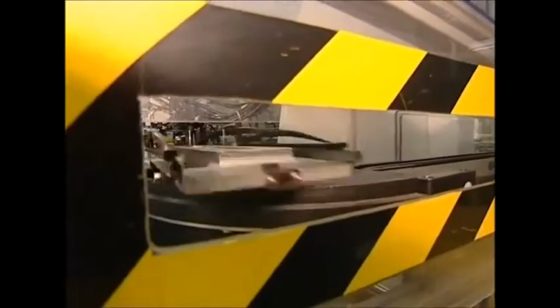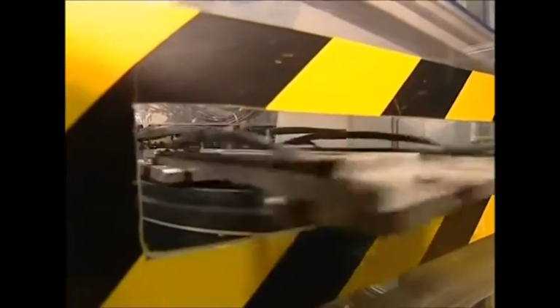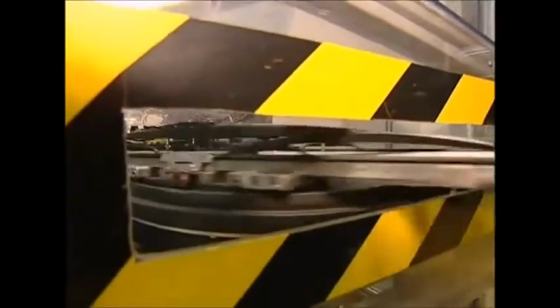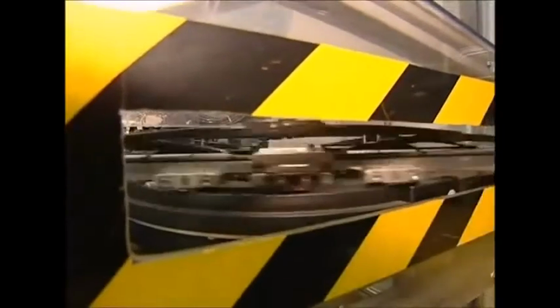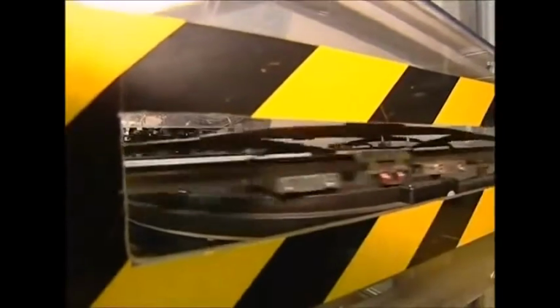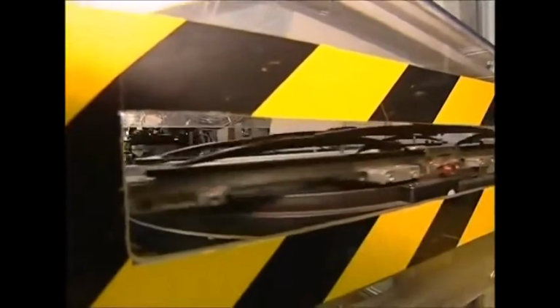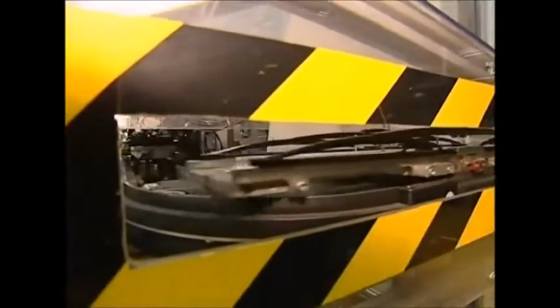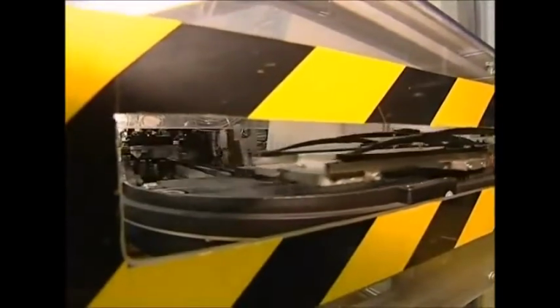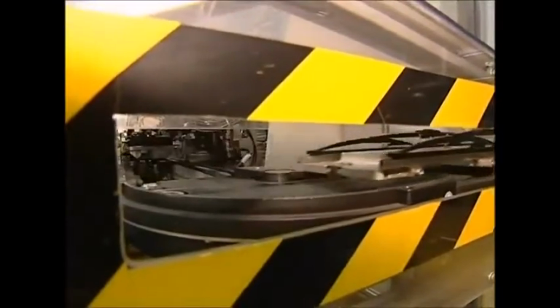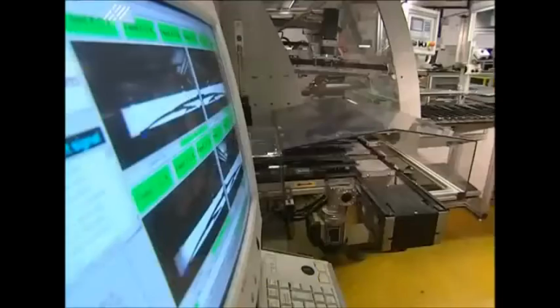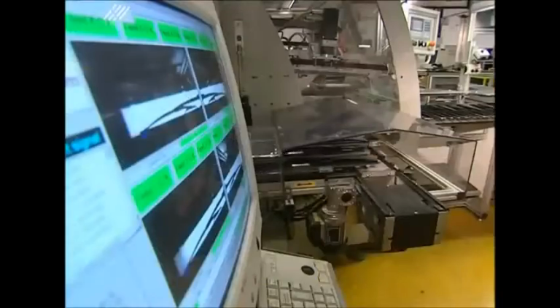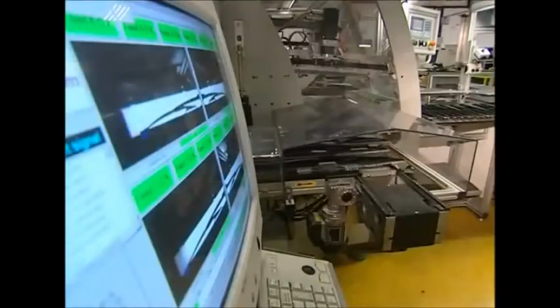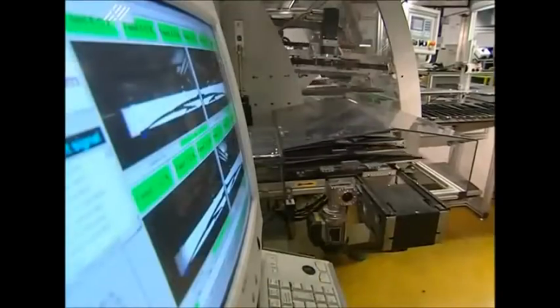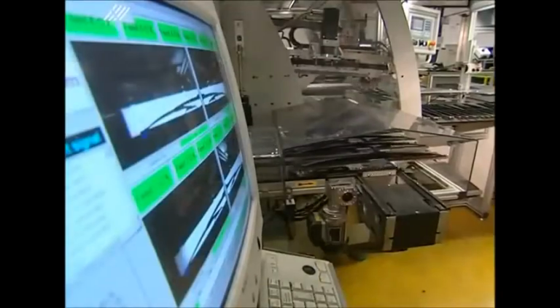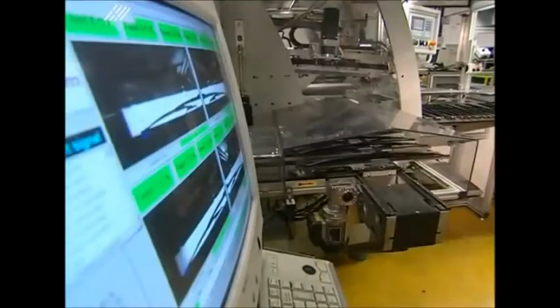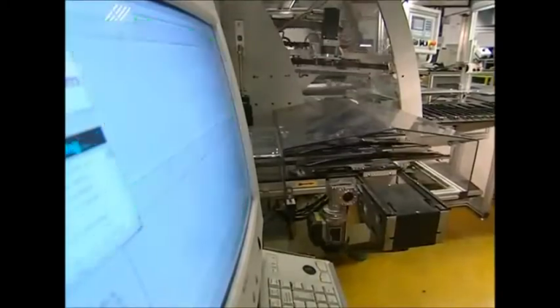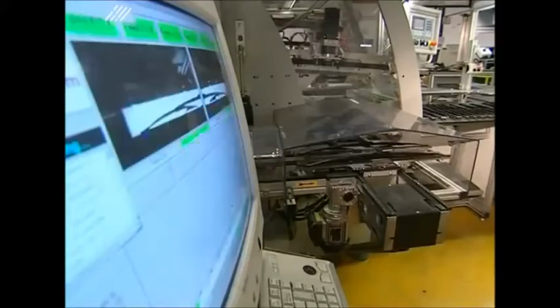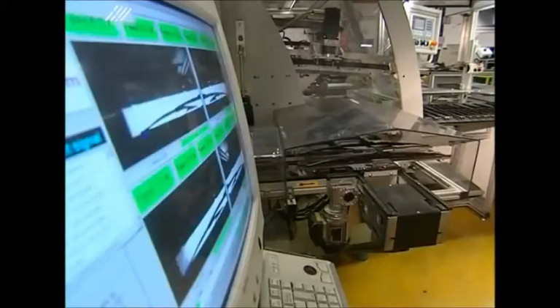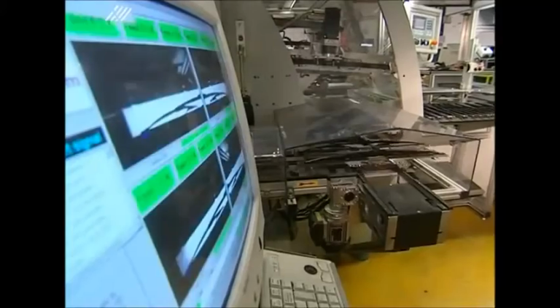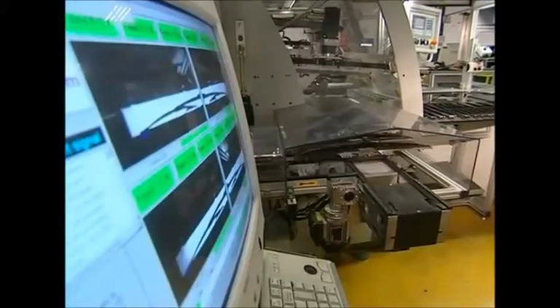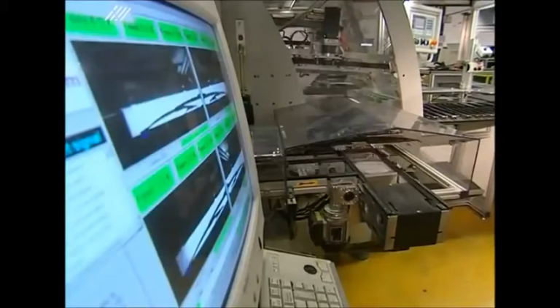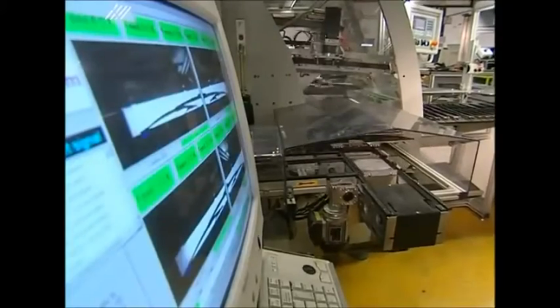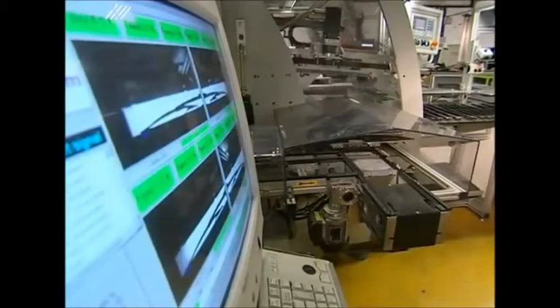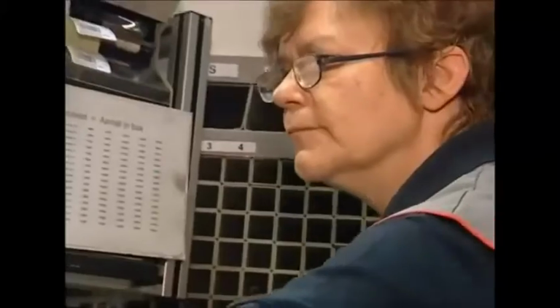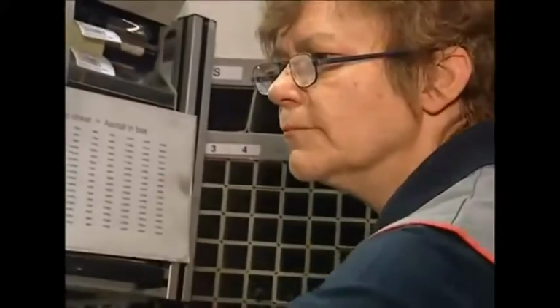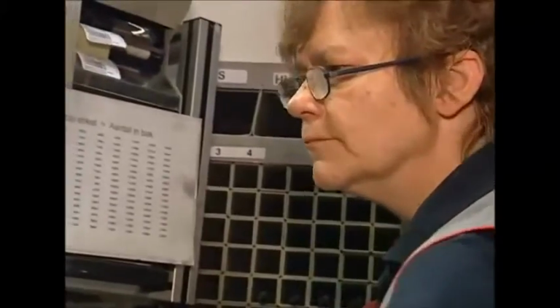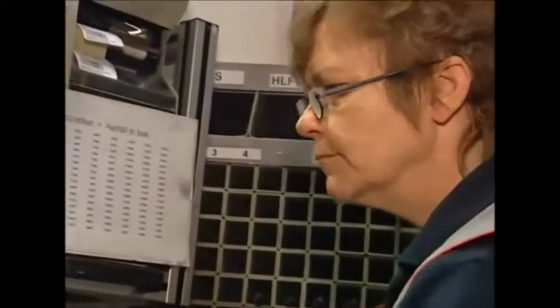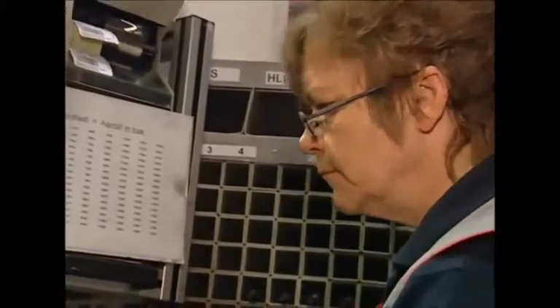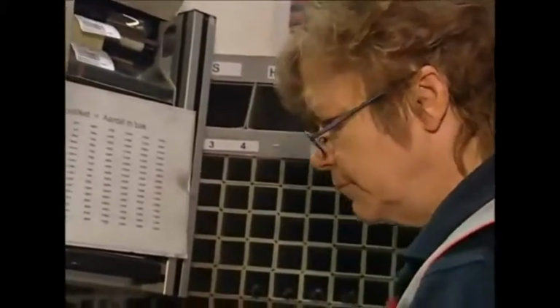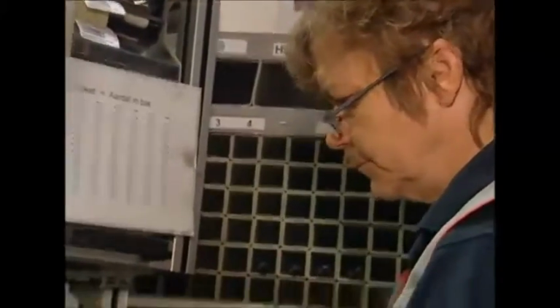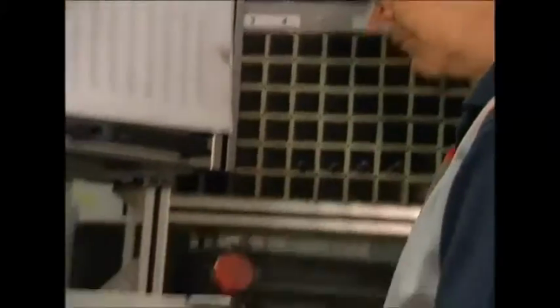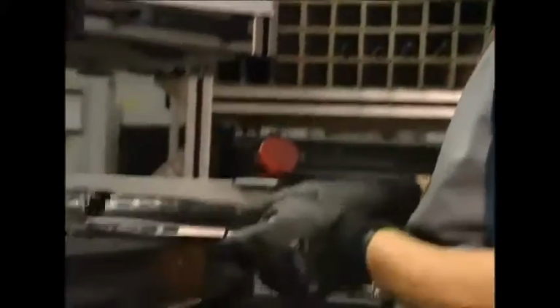The new units are then sent past a camera linked to a quality control computer. Human eyes are also used to check each new set of wipers that emerge from the machine.